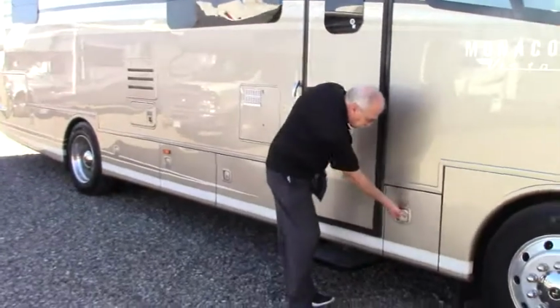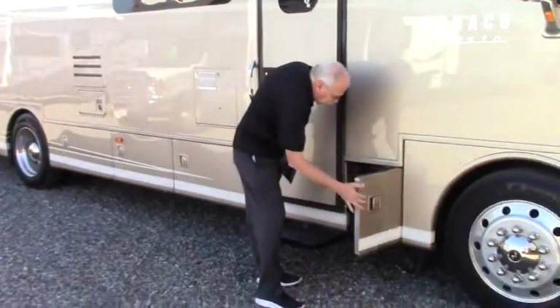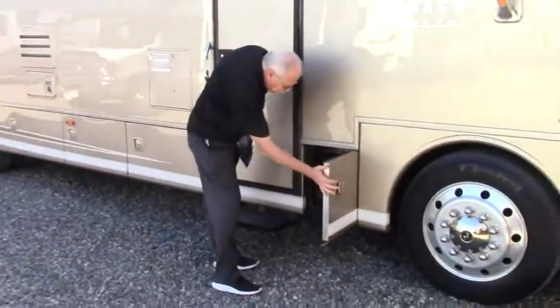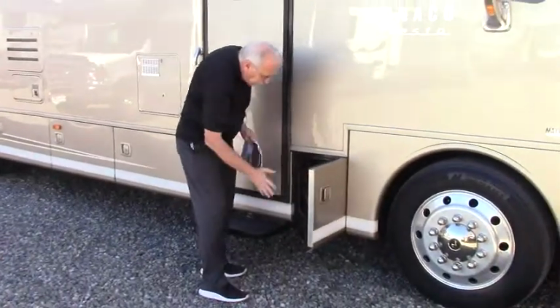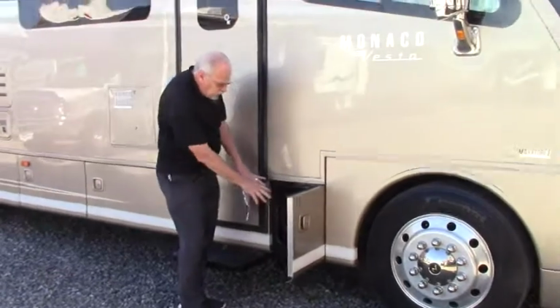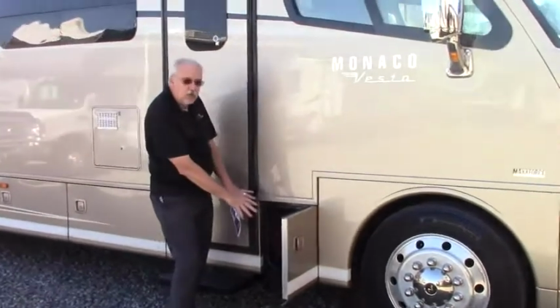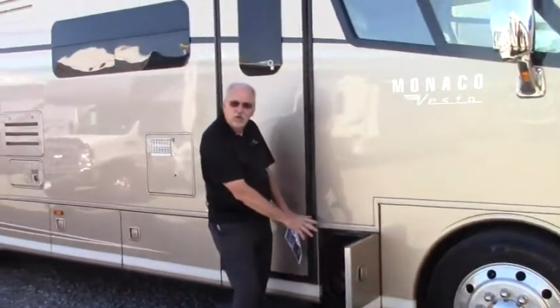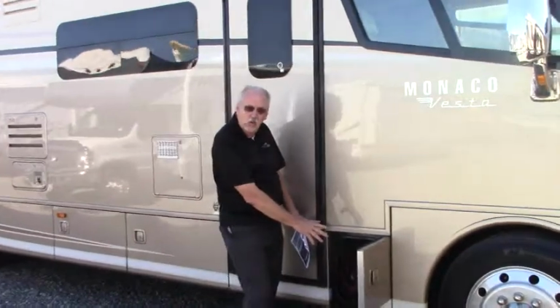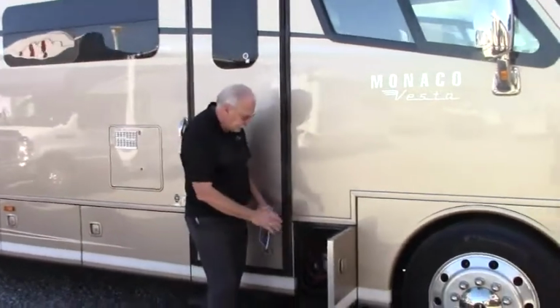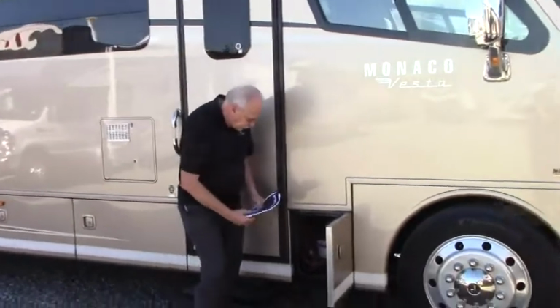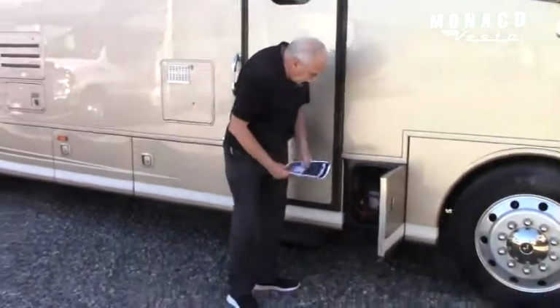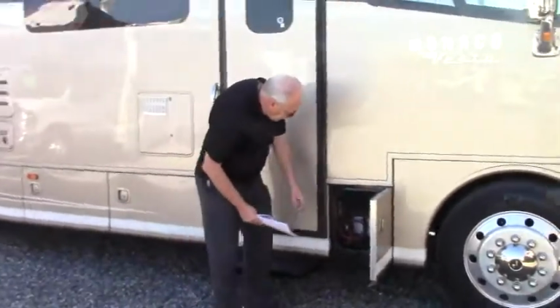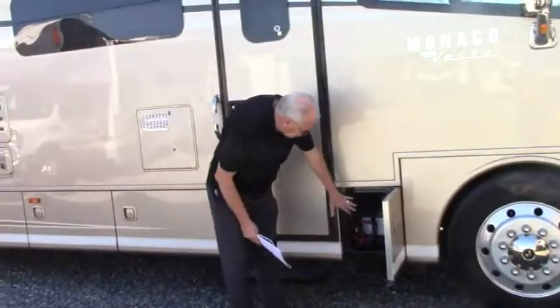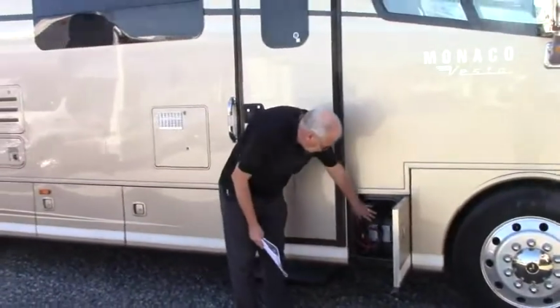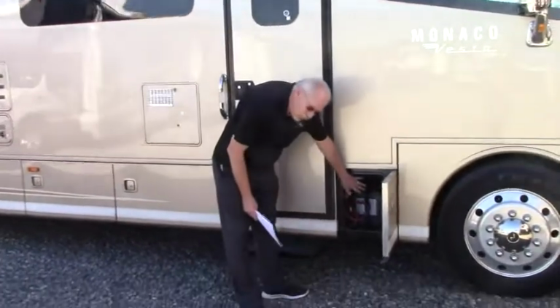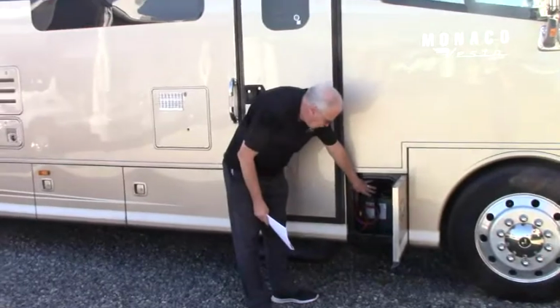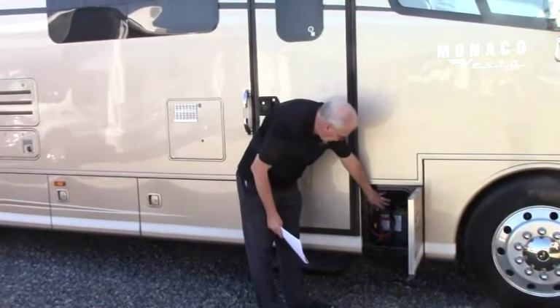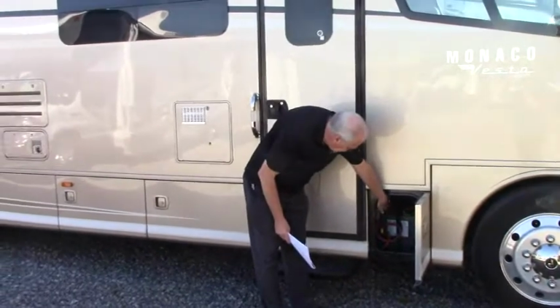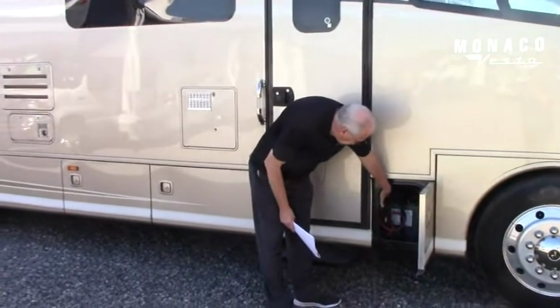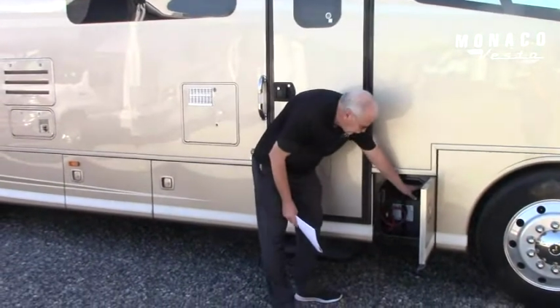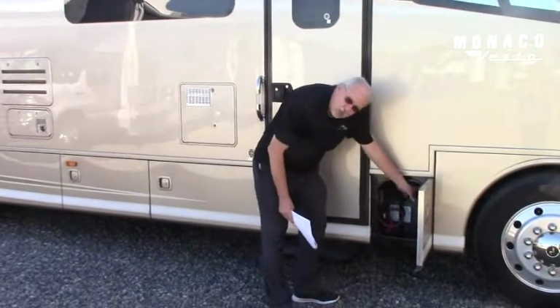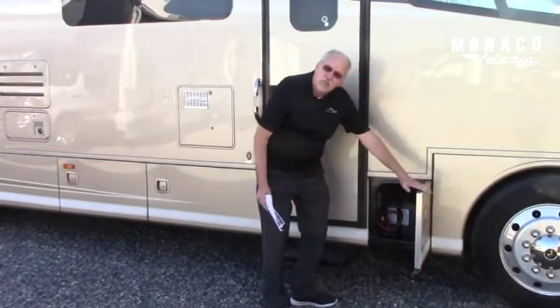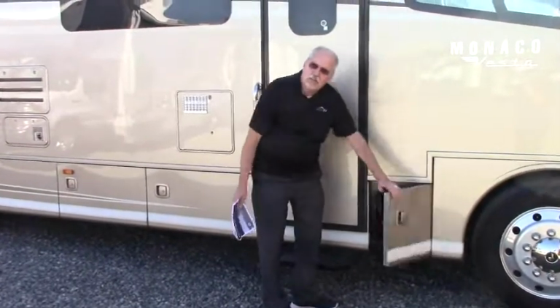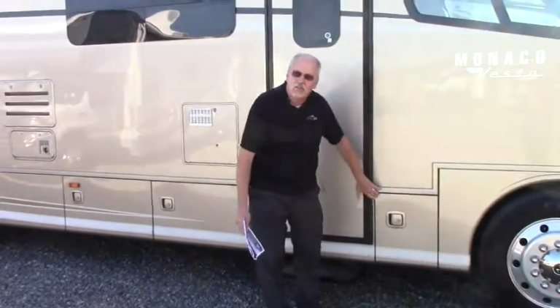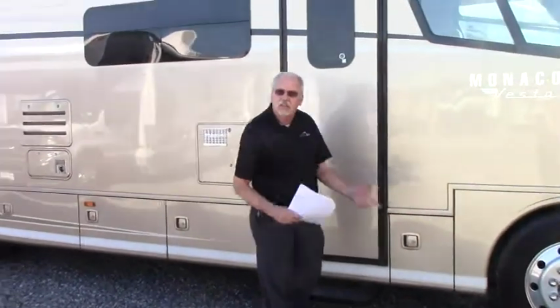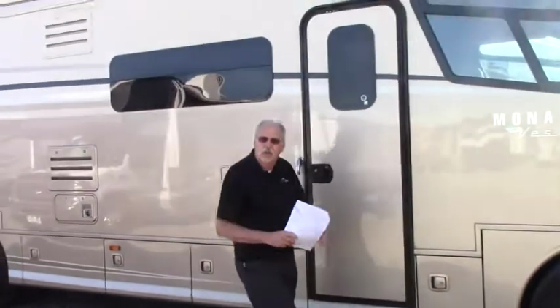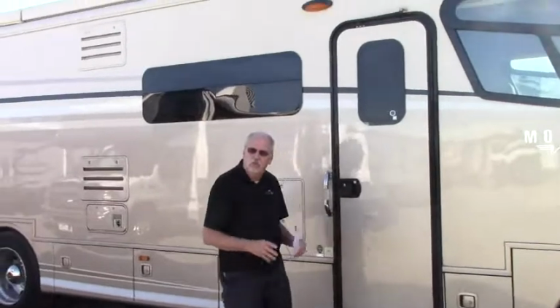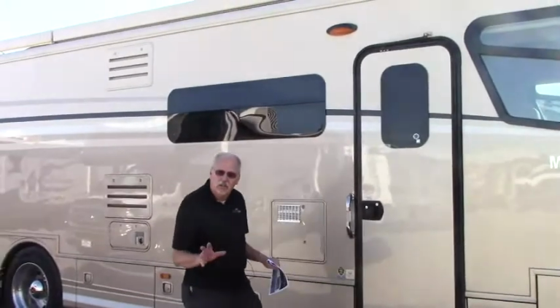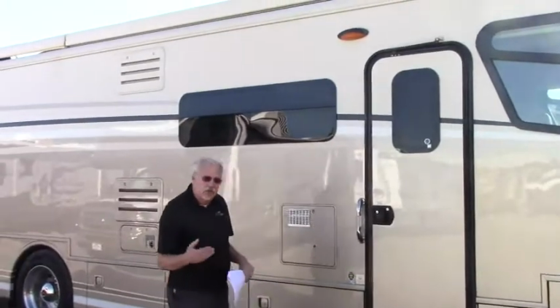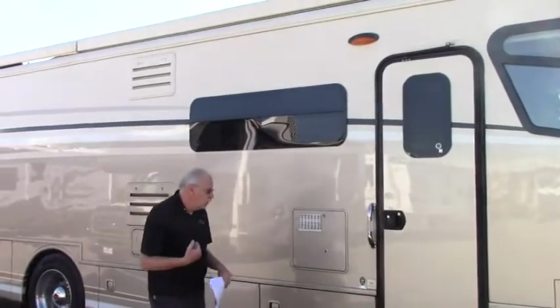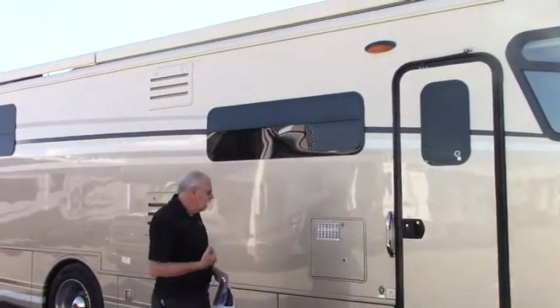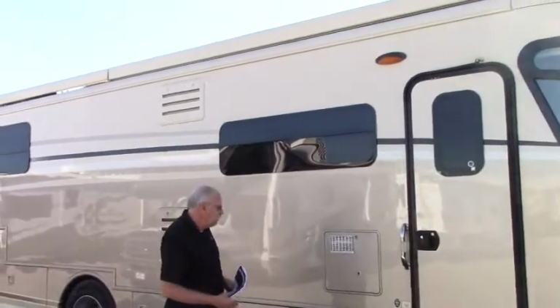Inside here is the first cabinet at the front of the coach where you can access your engine batteries. You have shut-off switches on either side to shut off the engine and the coach, to make sure that nothing drains when you're not using it.